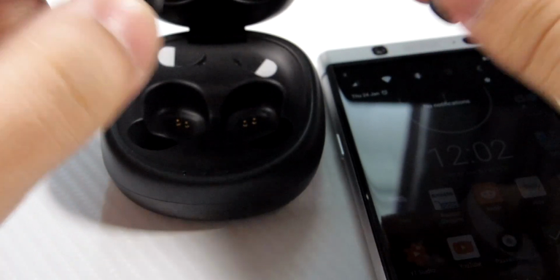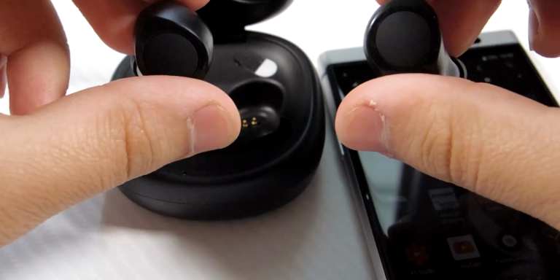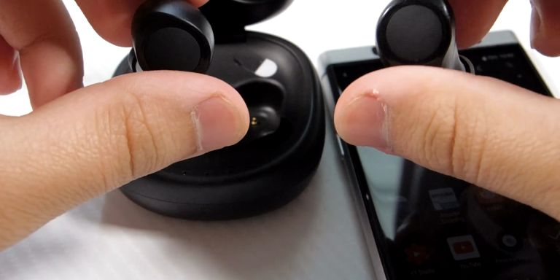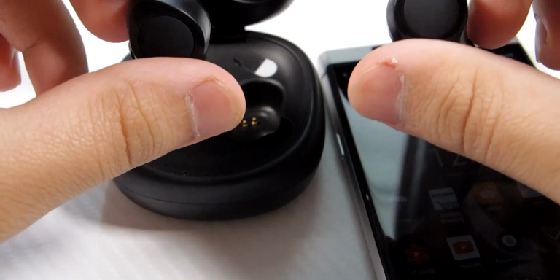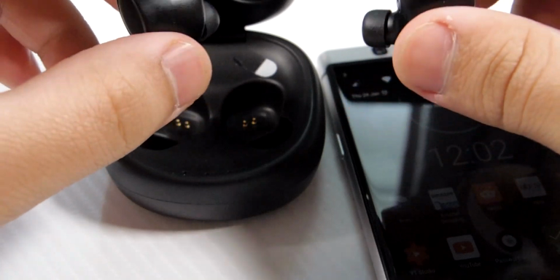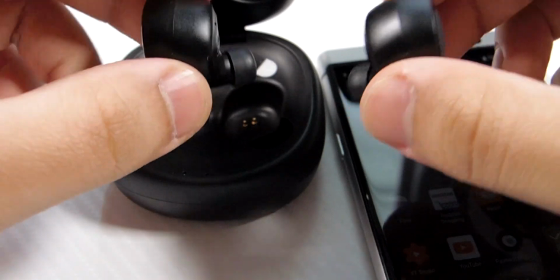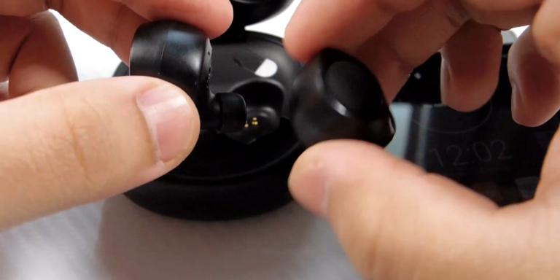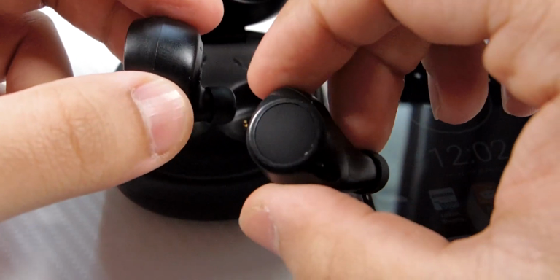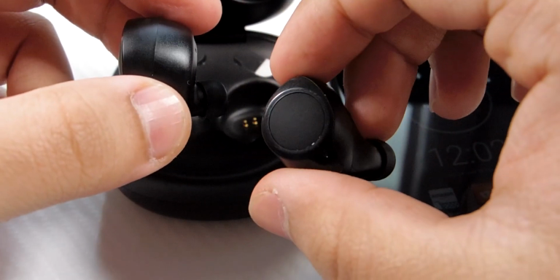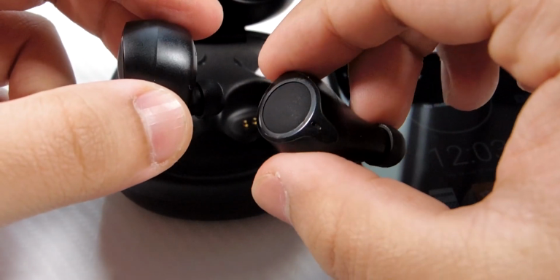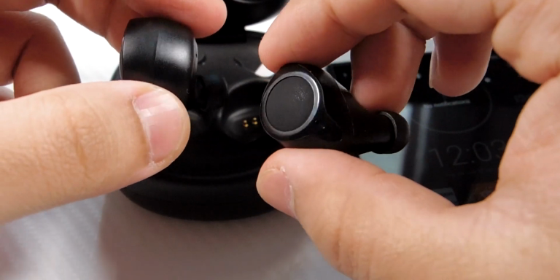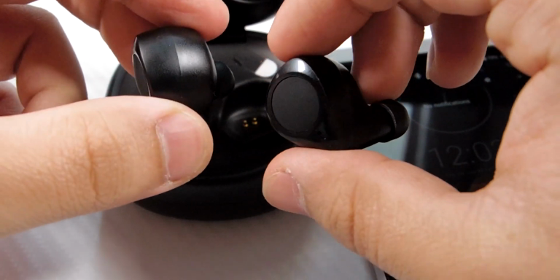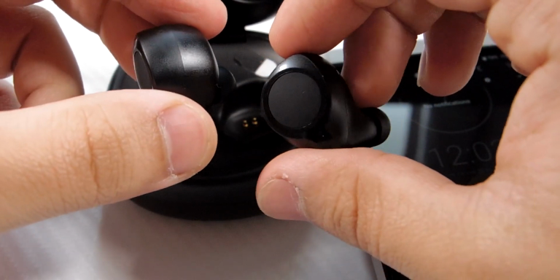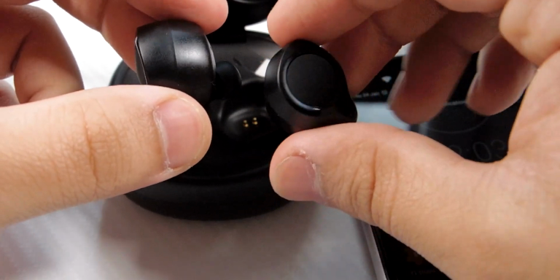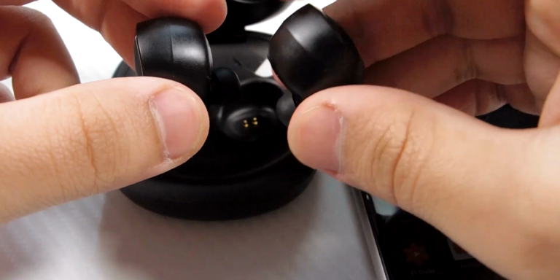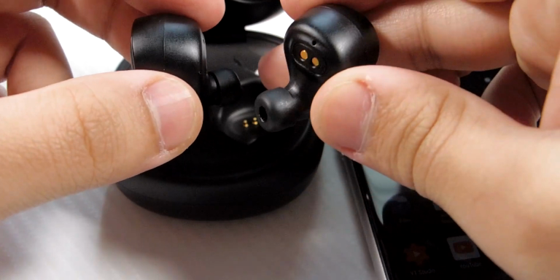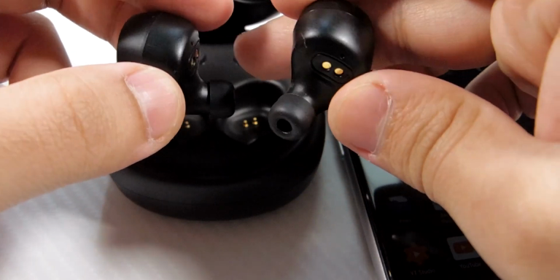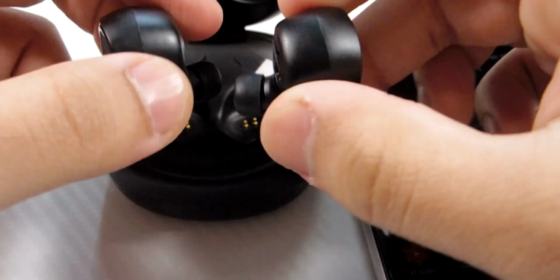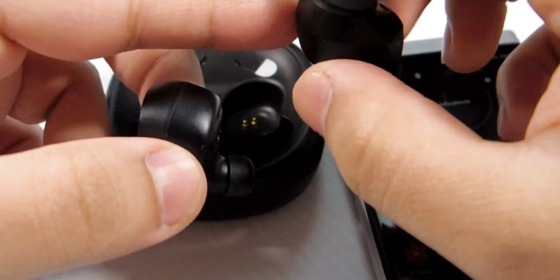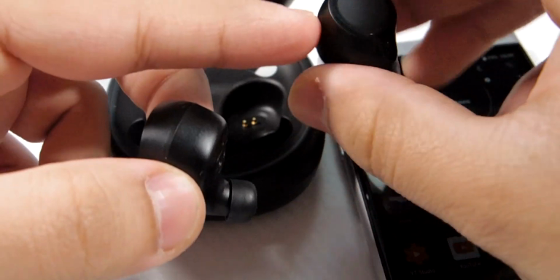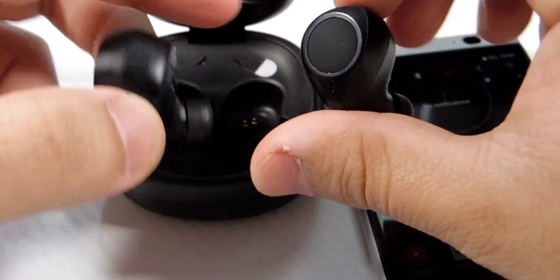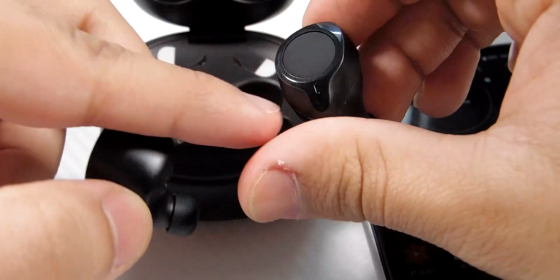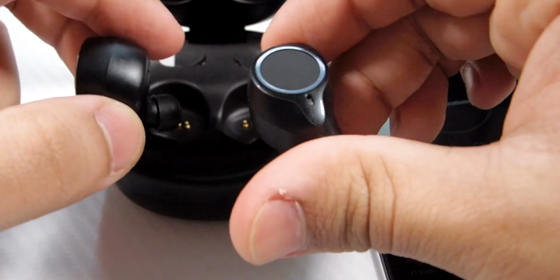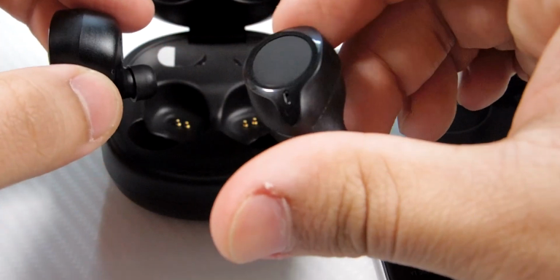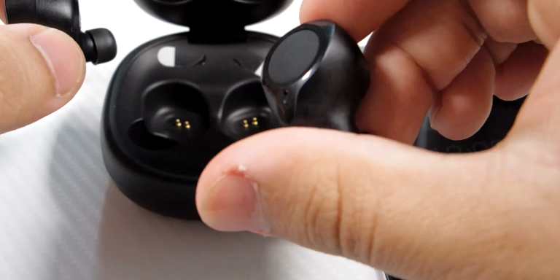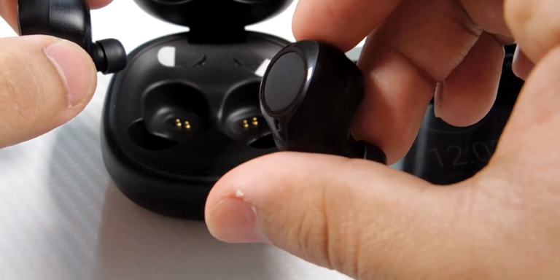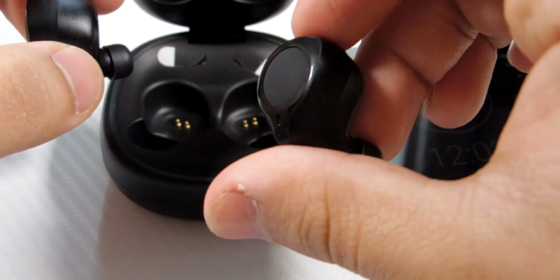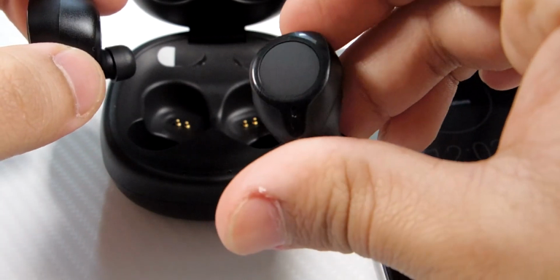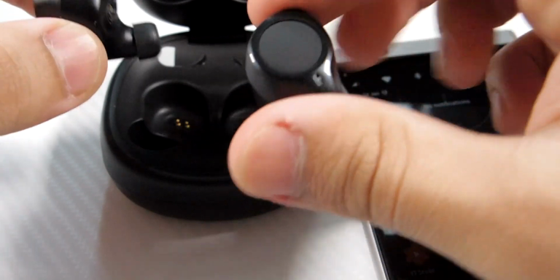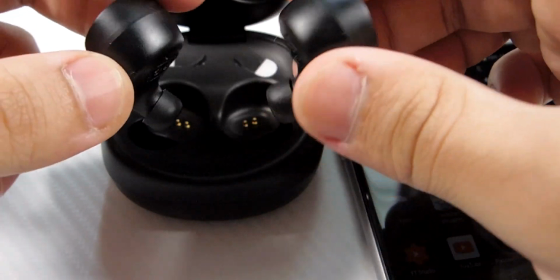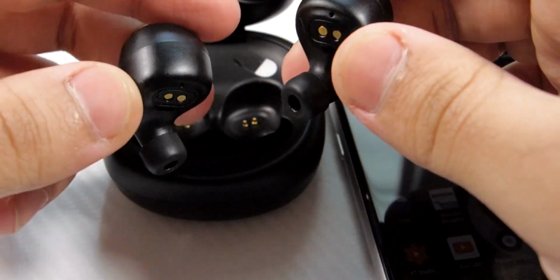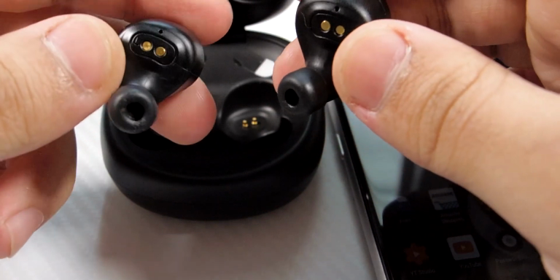In terms of comfort, these are much, much more comfortable for some reason — really really comfortable. They look much better as well. The design on them is actually really nice.